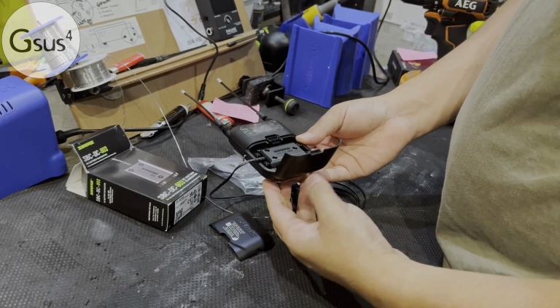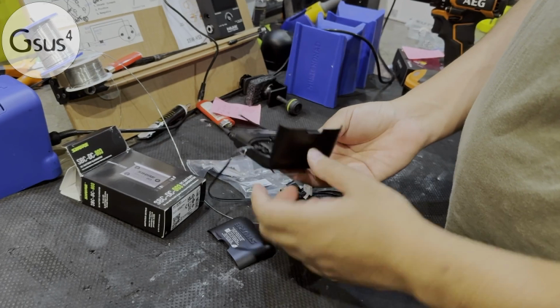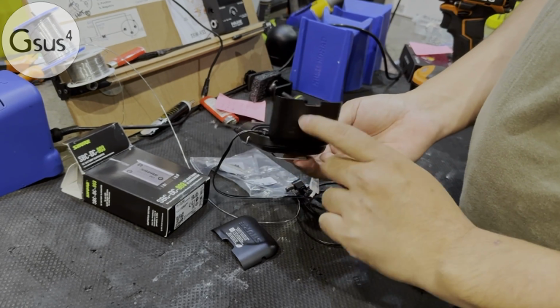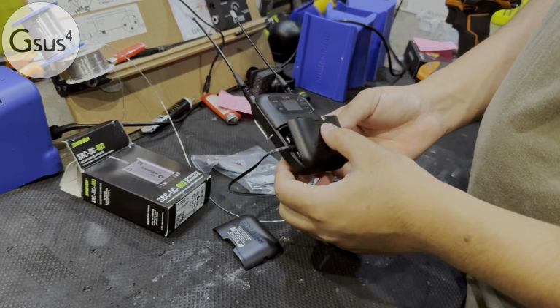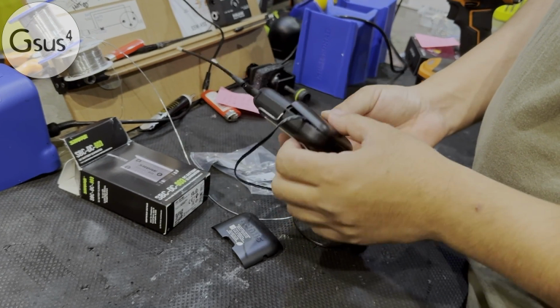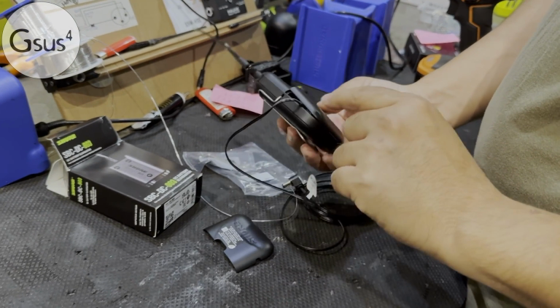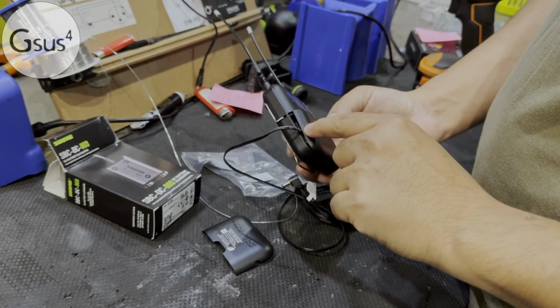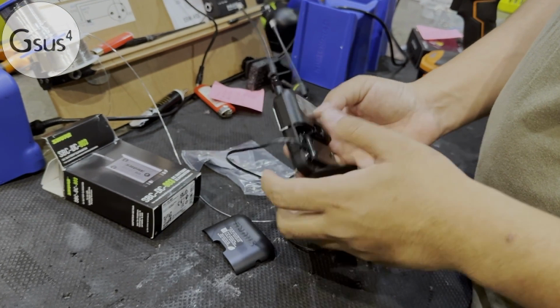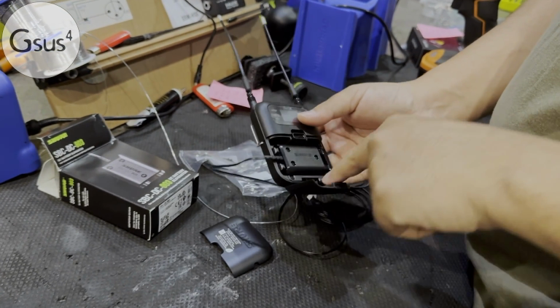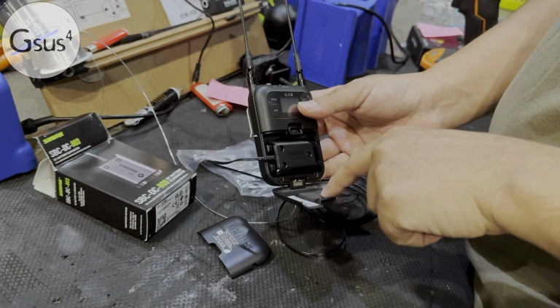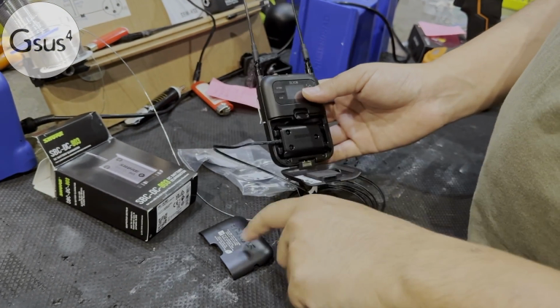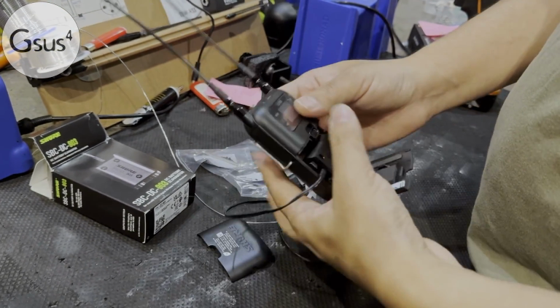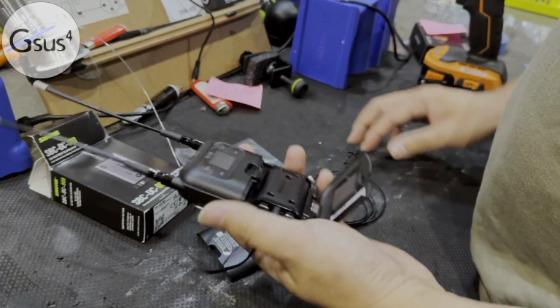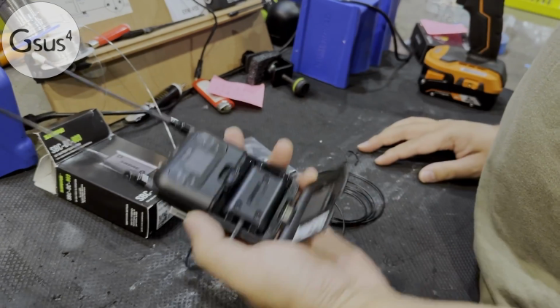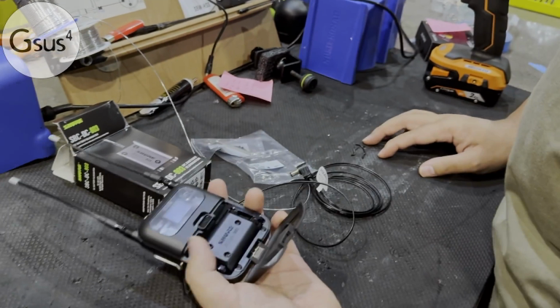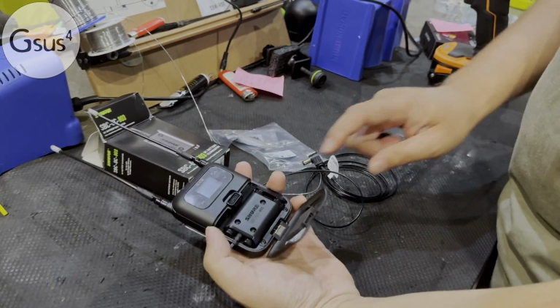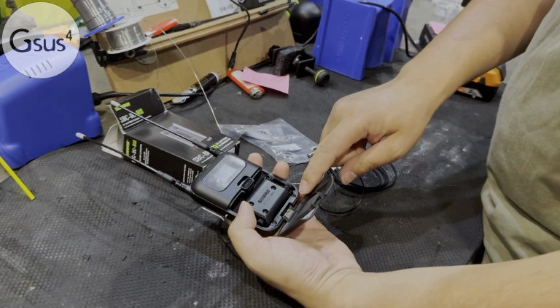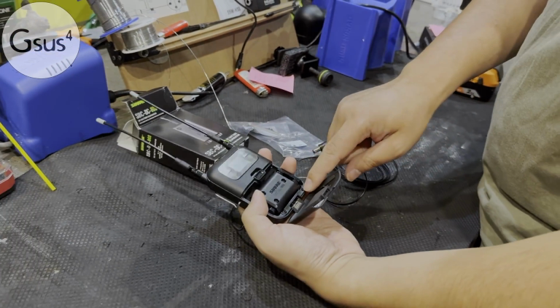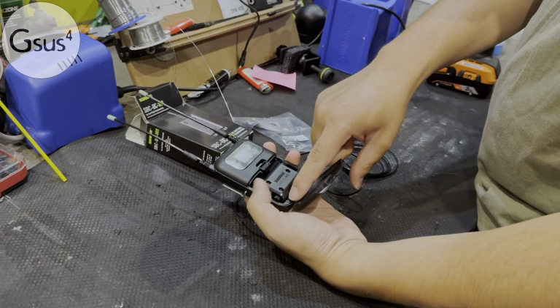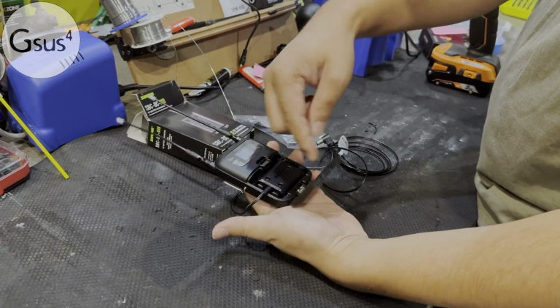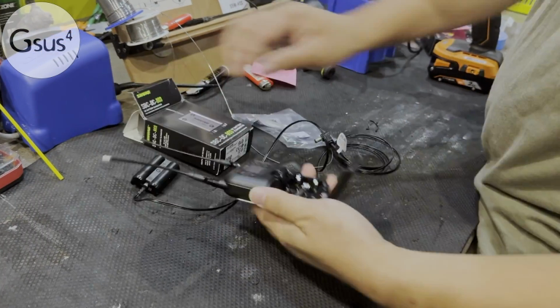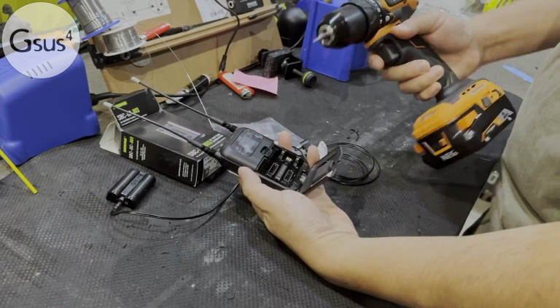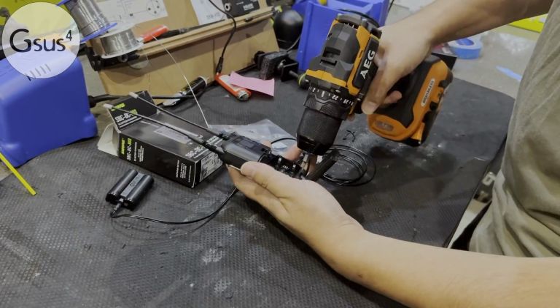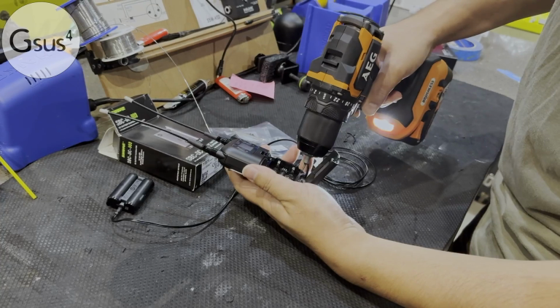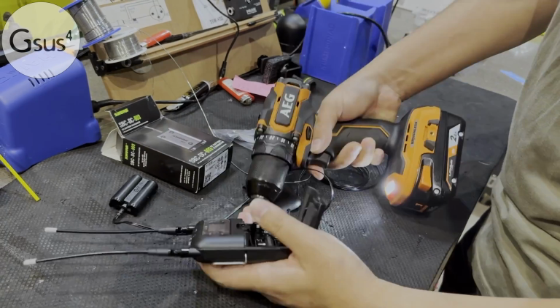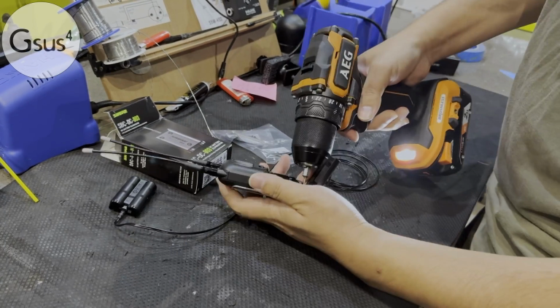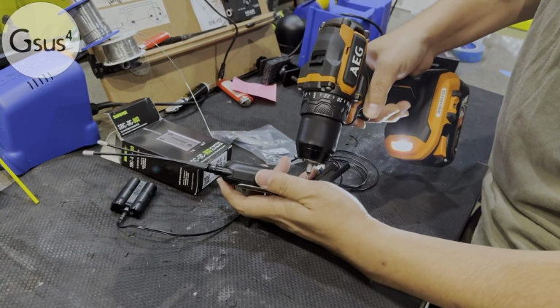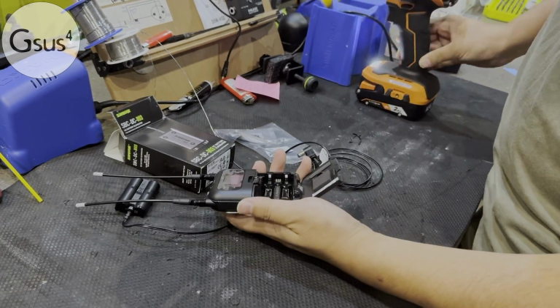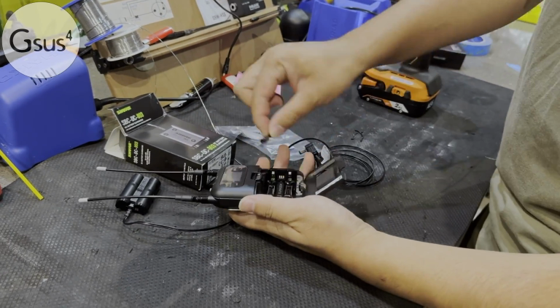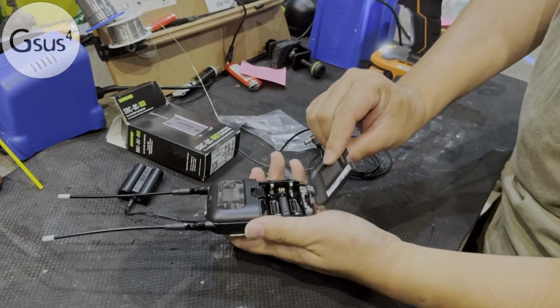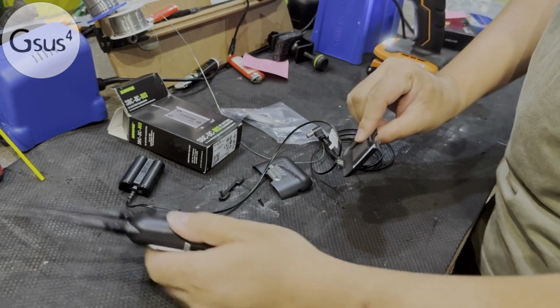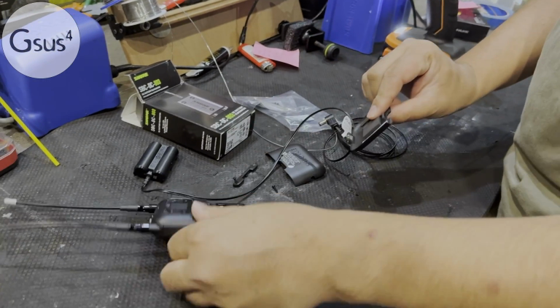But with this lid, you won't be able to close it, so you need to change this cover. To do it, you need to take these two screws out first, and then just break it off. There you go — it's out.